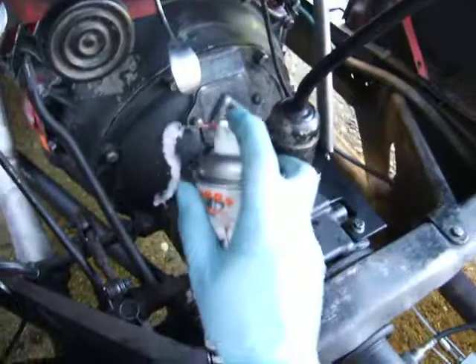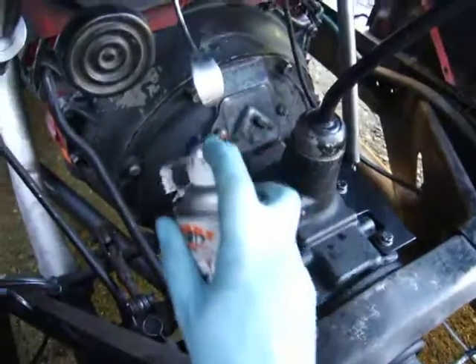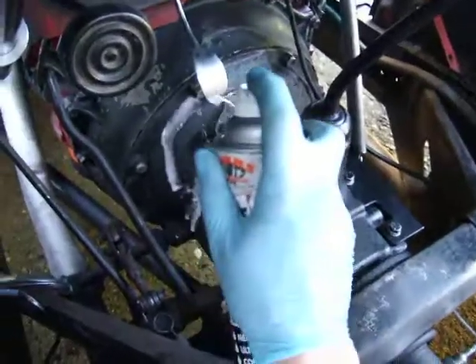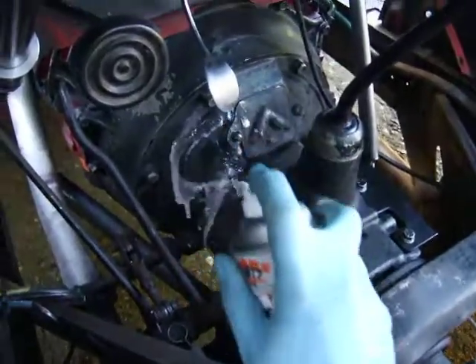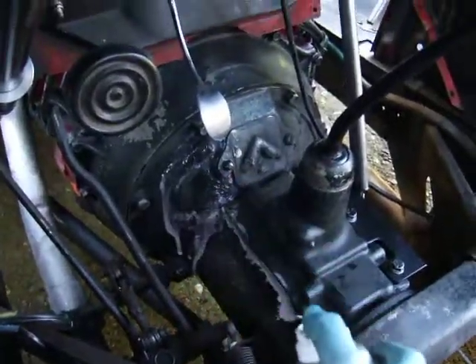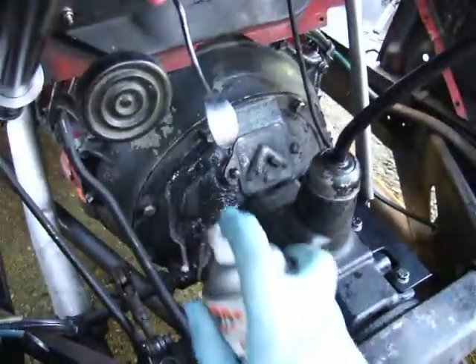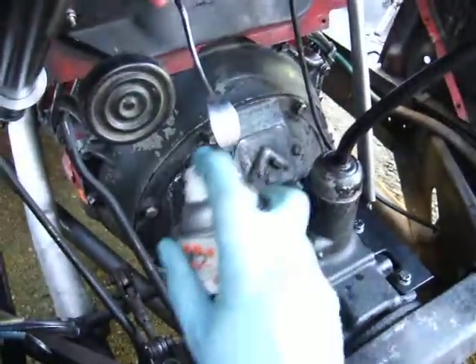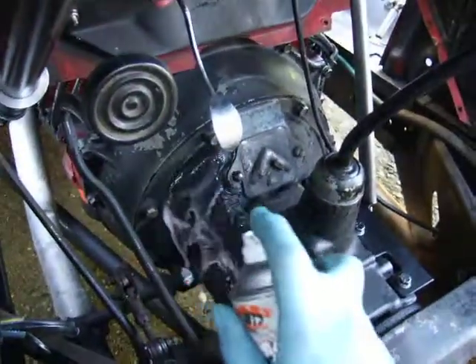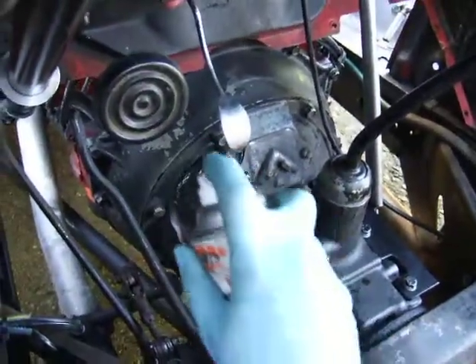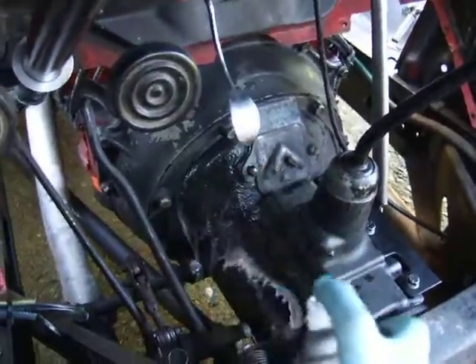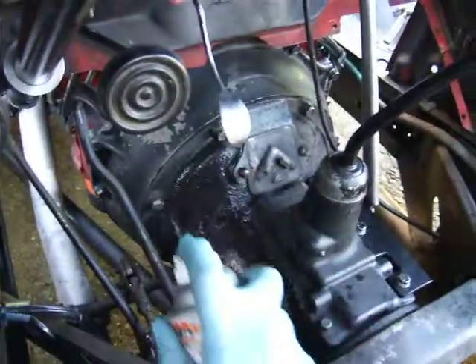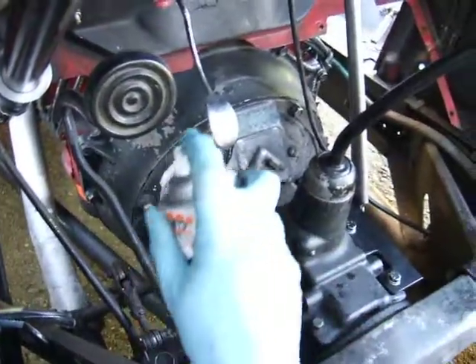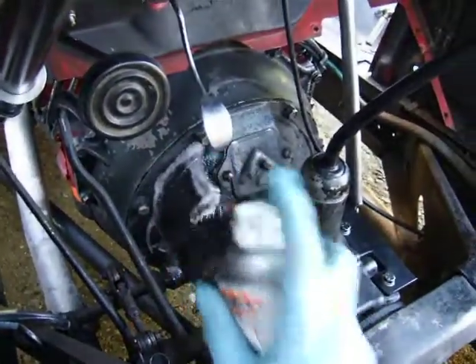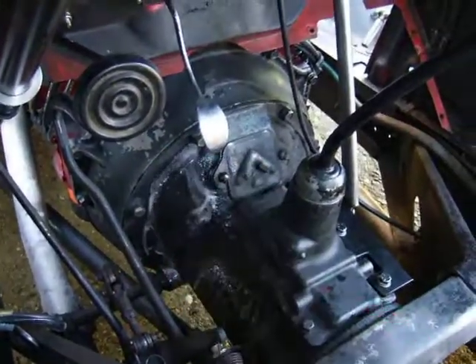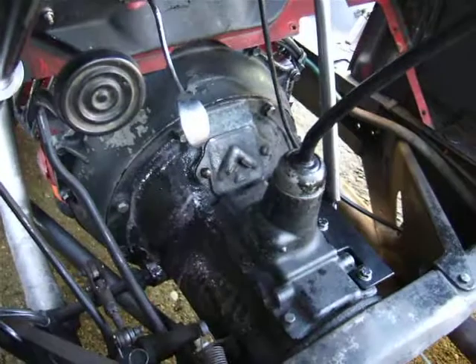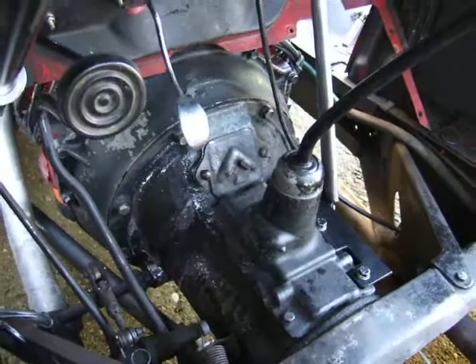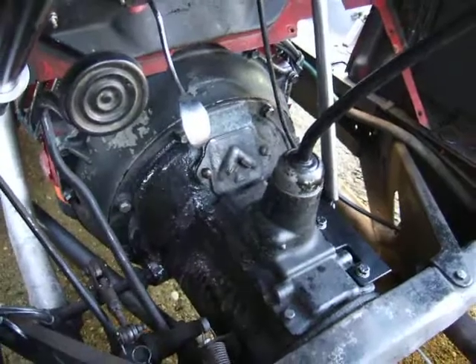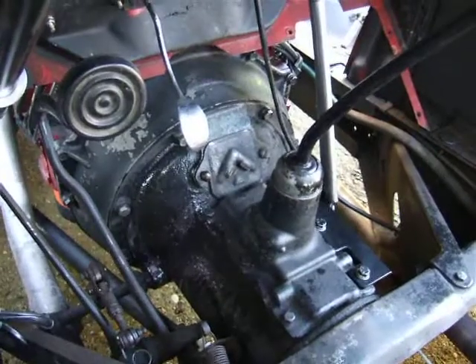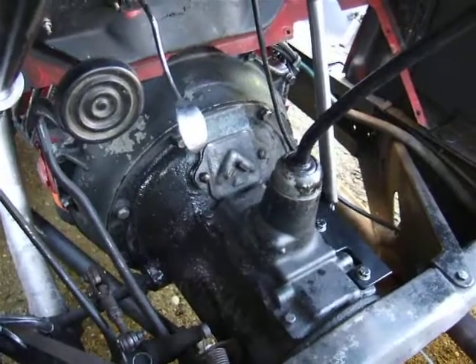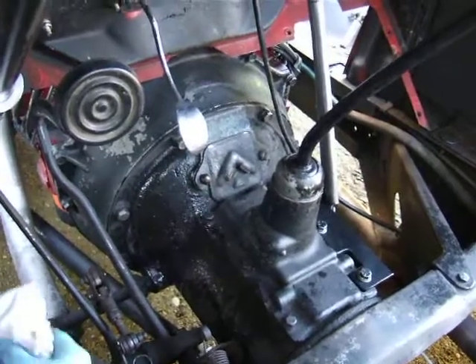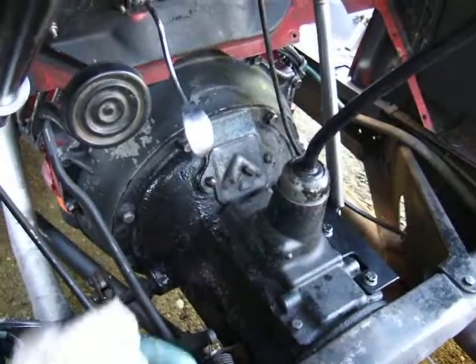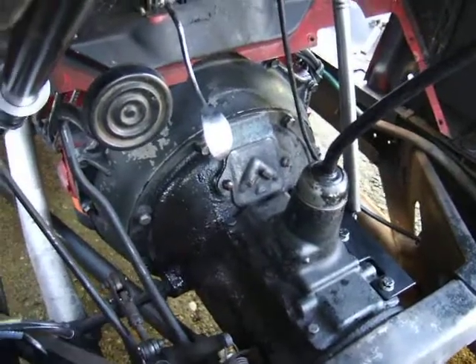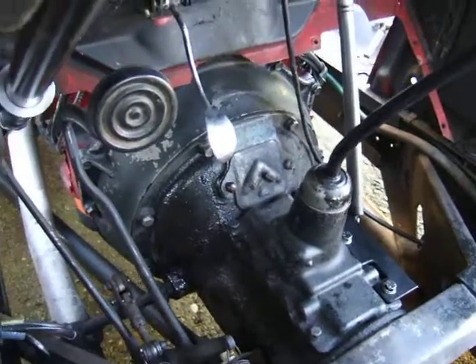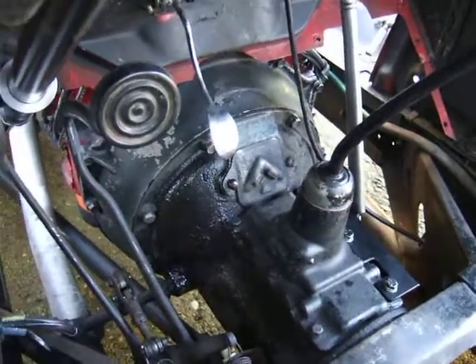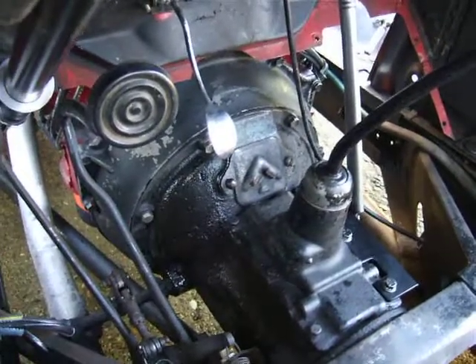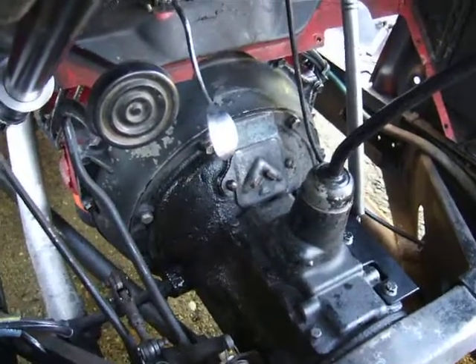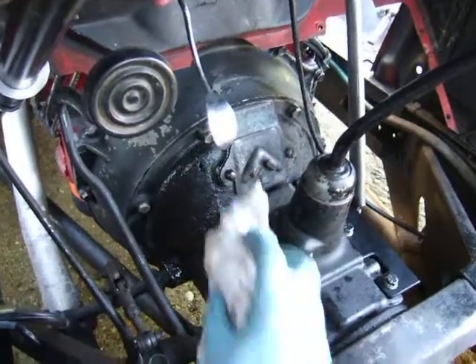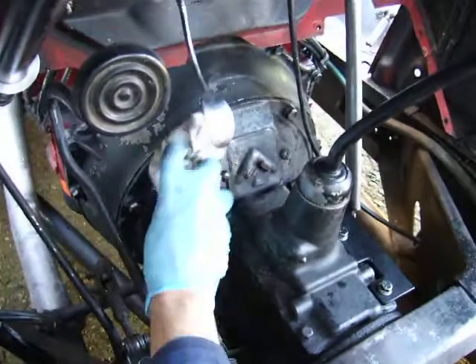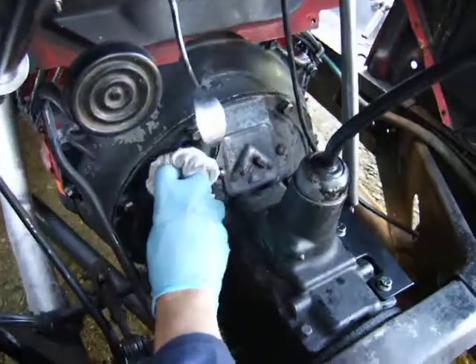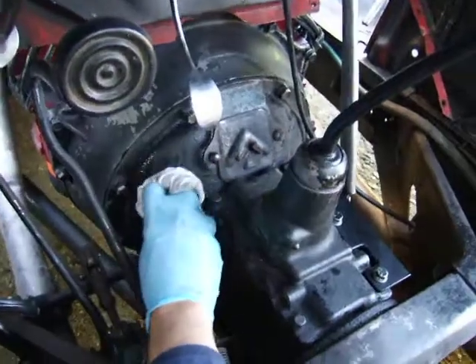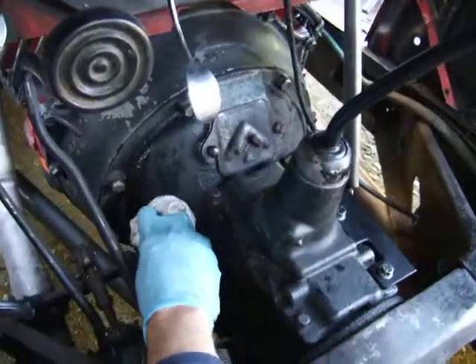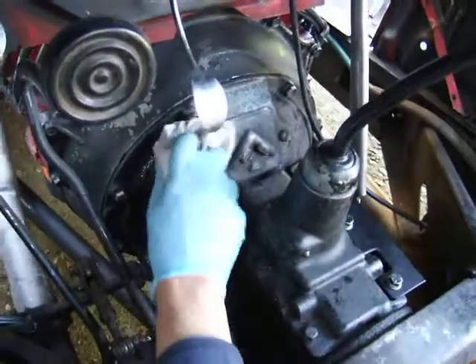Just spray it on like this — it will foam up when you spray it on, which is really handy. Let it soak in for a minute. This is a really grotty old greasy gearbox, as you can see.